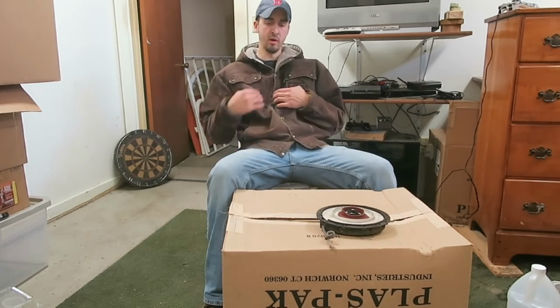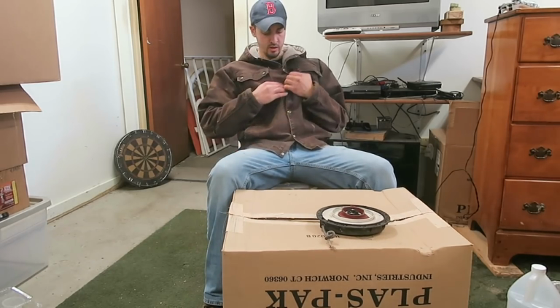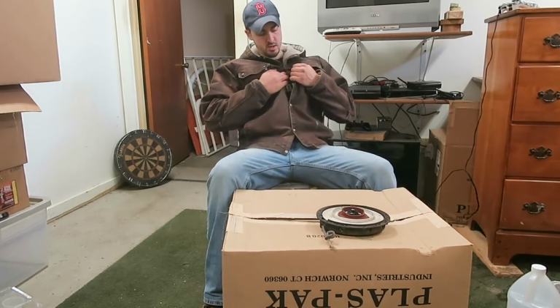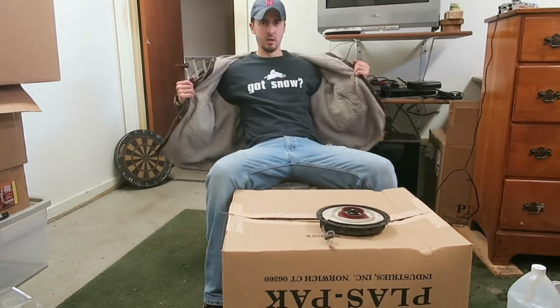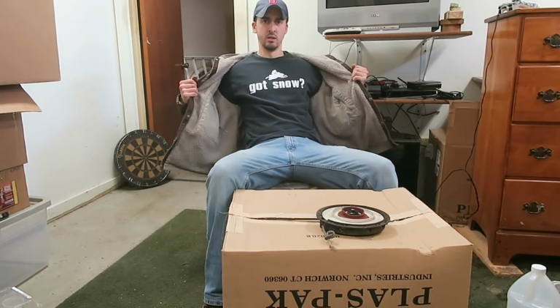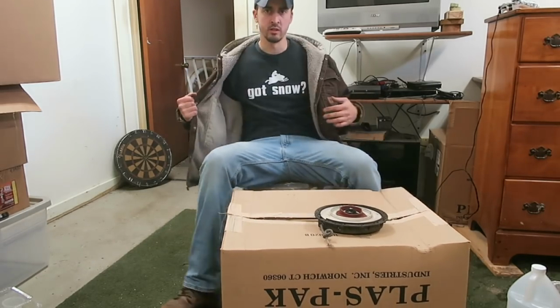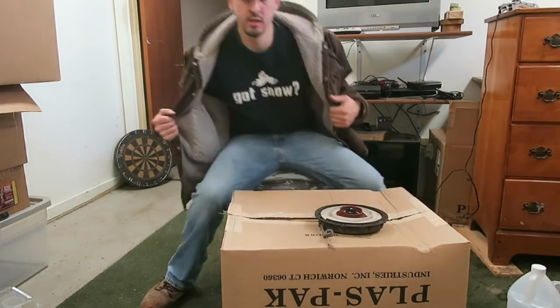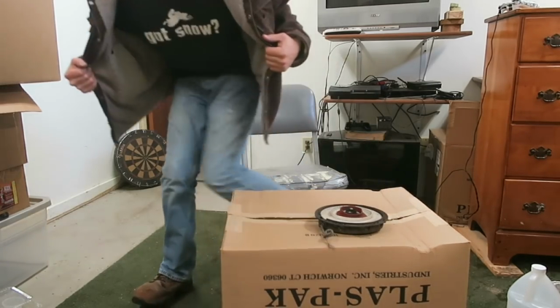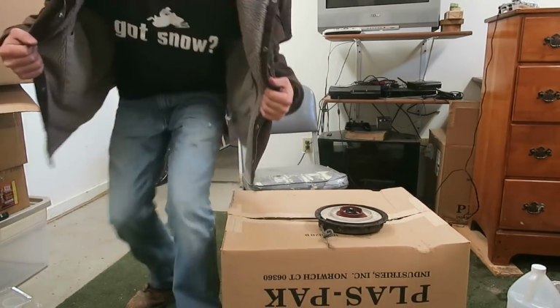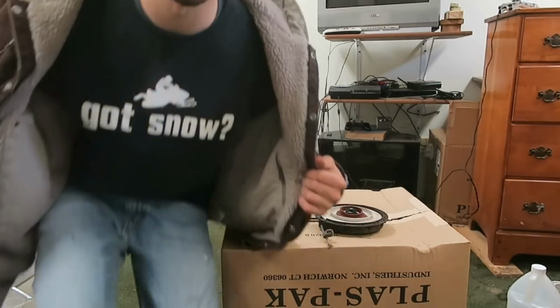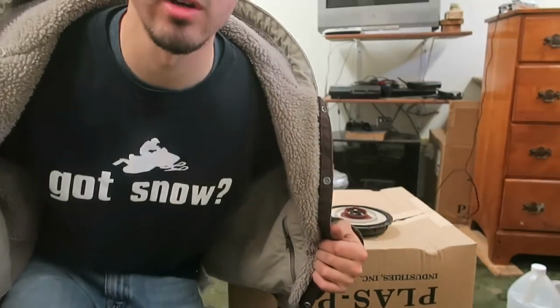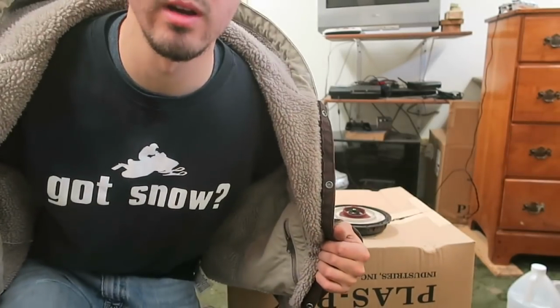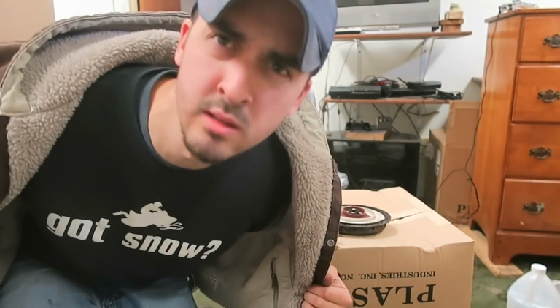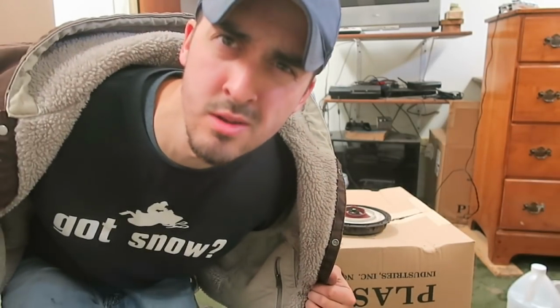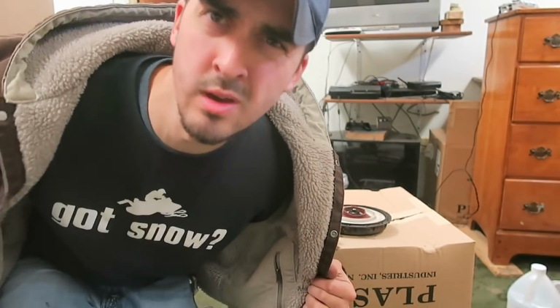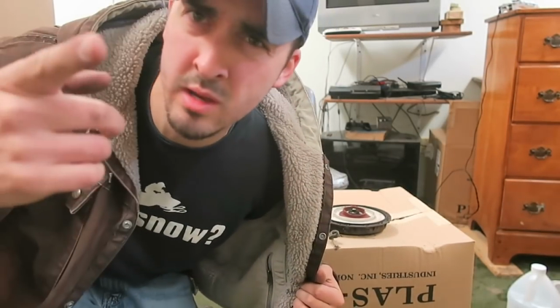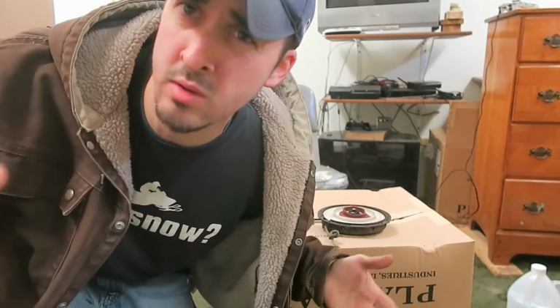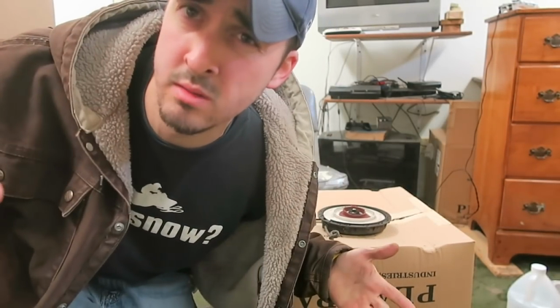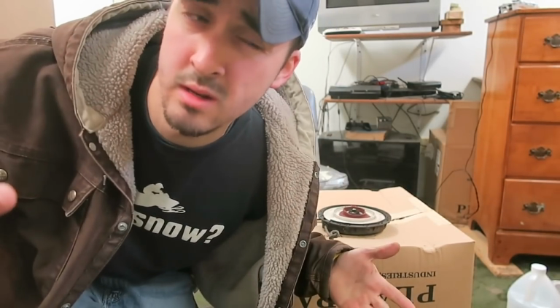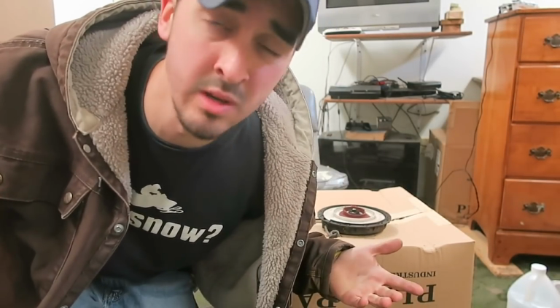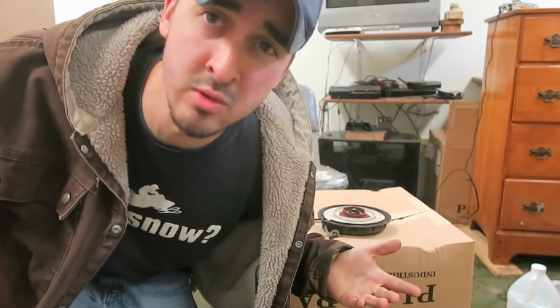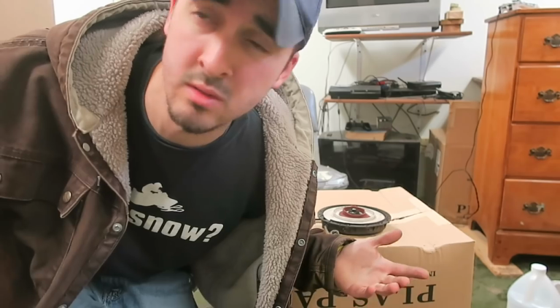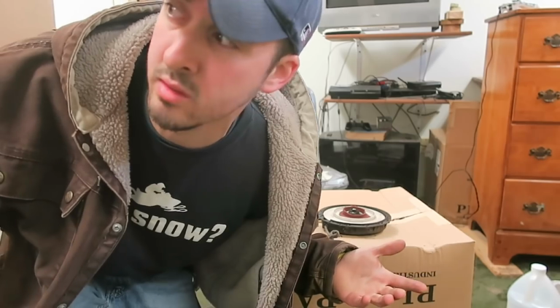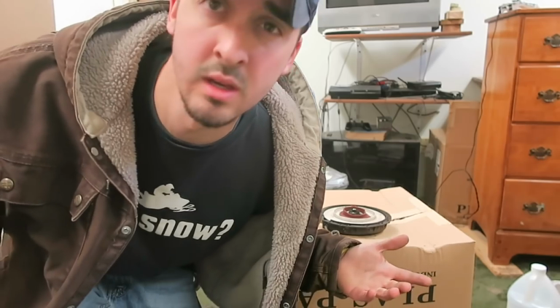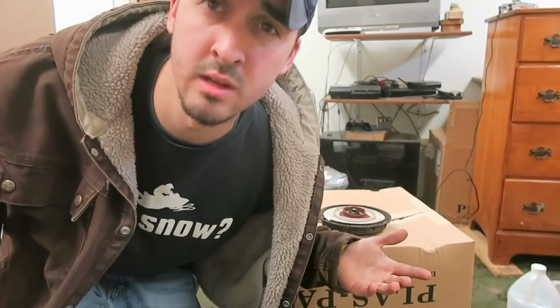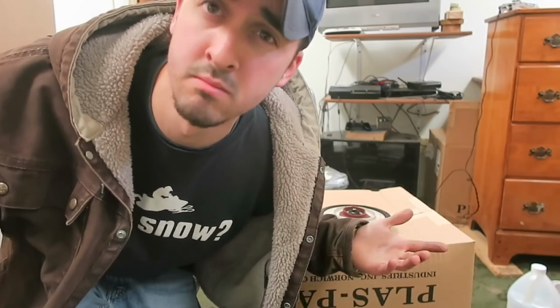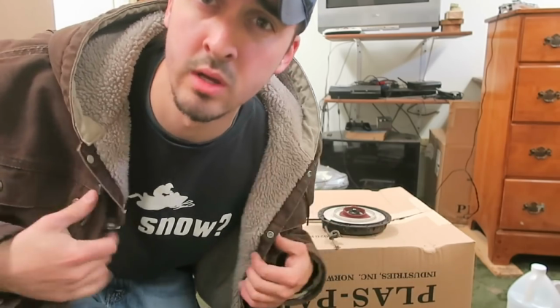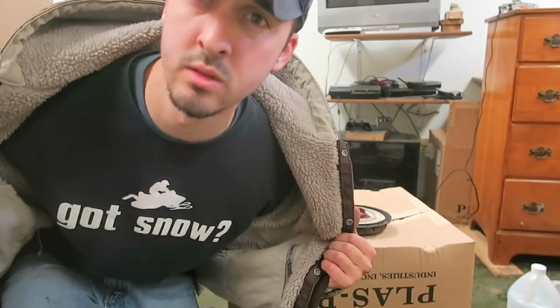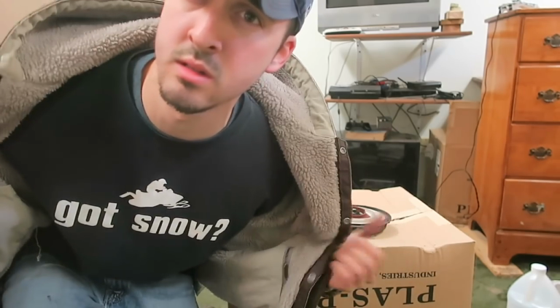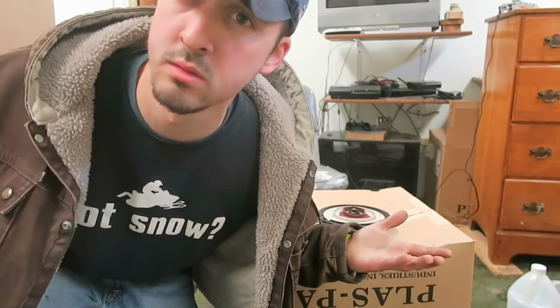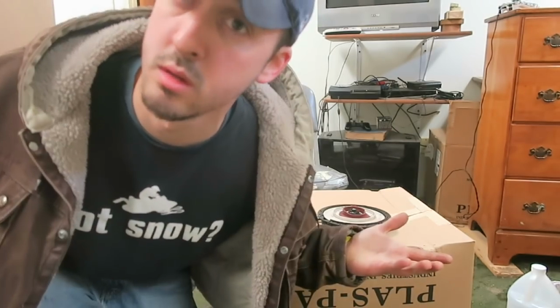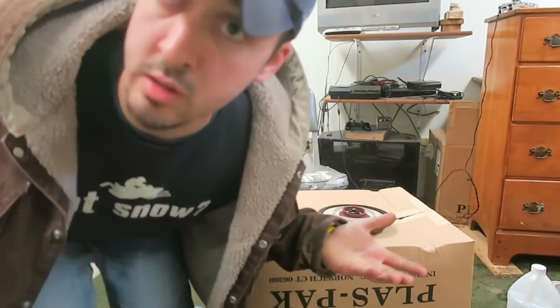By the way guys, look at this — it's one of my favorite shirts right here. Got snow! How many of you guys have snow right now? I don't know, maybe you guys got more snow than us. We have like a dust thing but you guys got snow? Let's hear it.